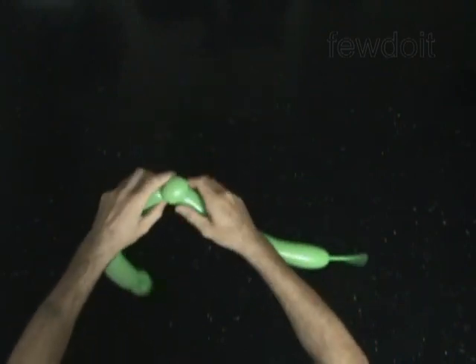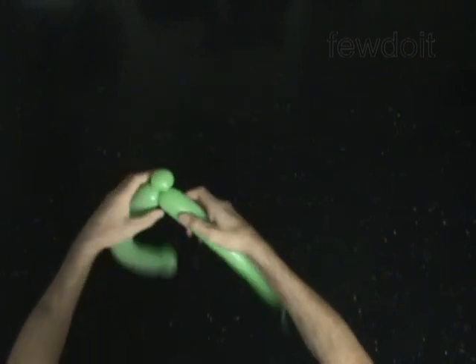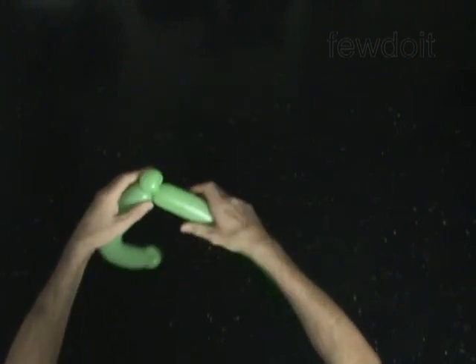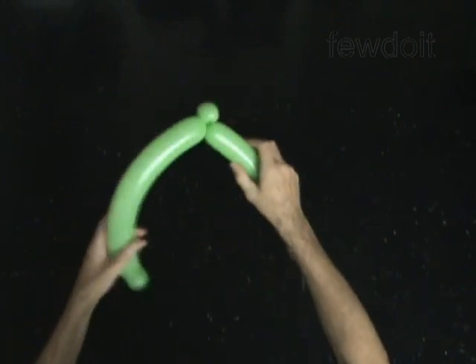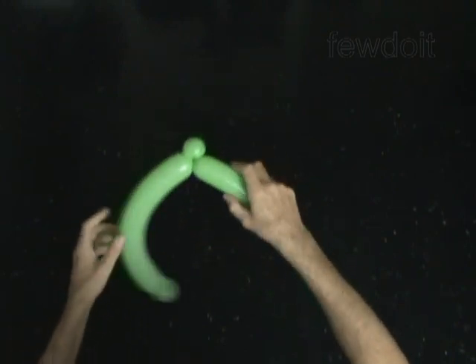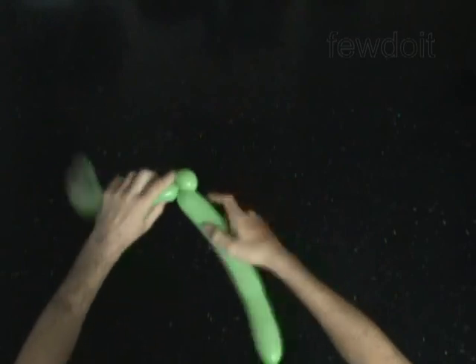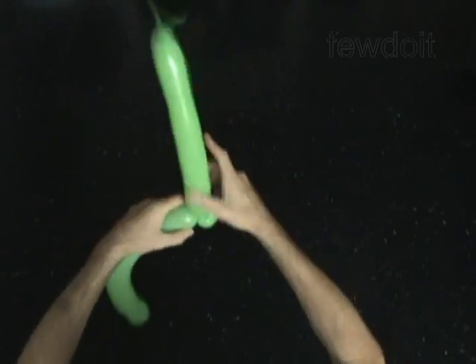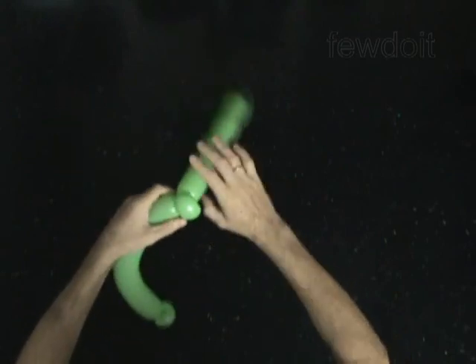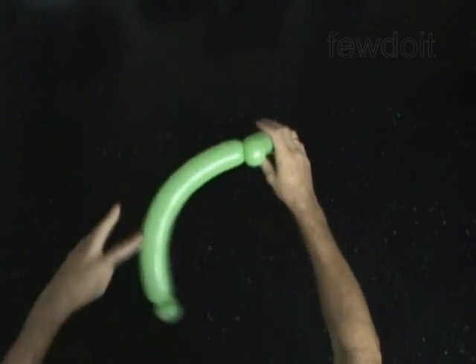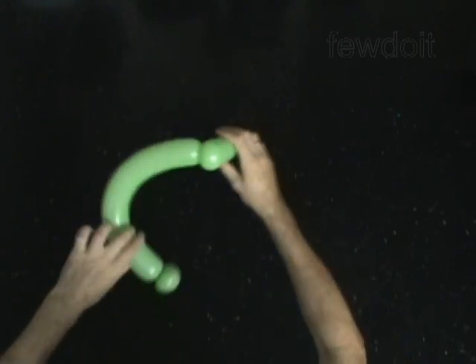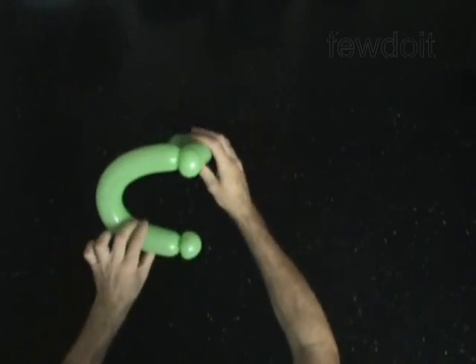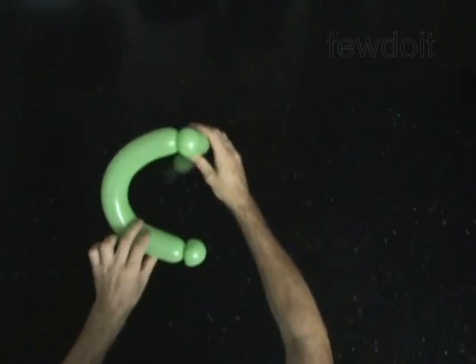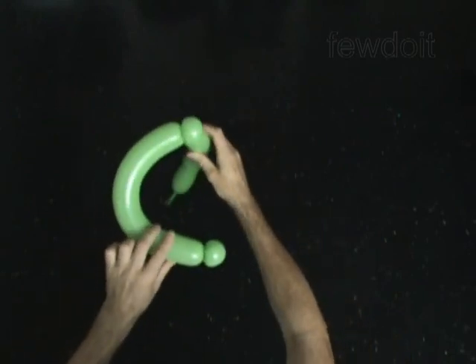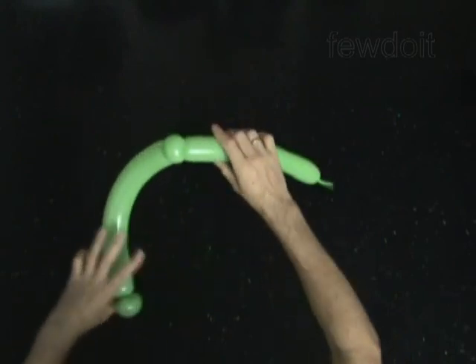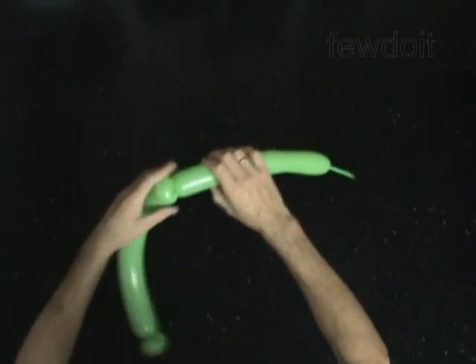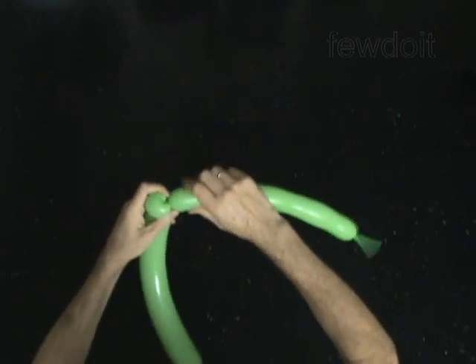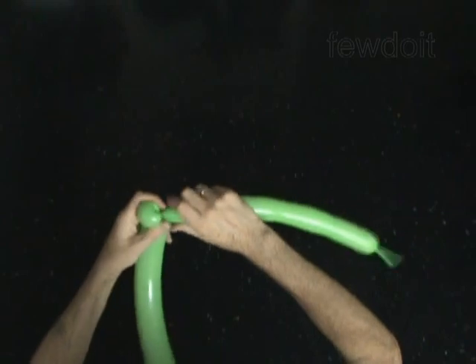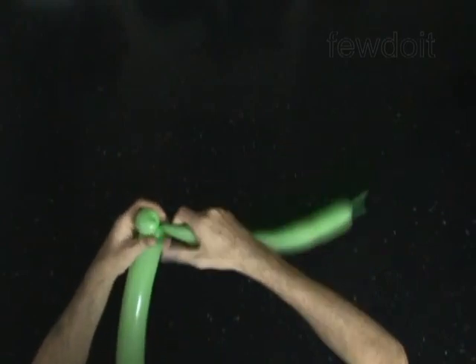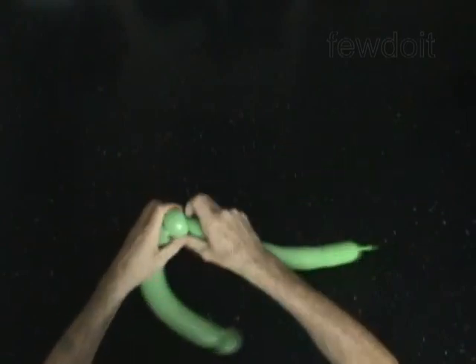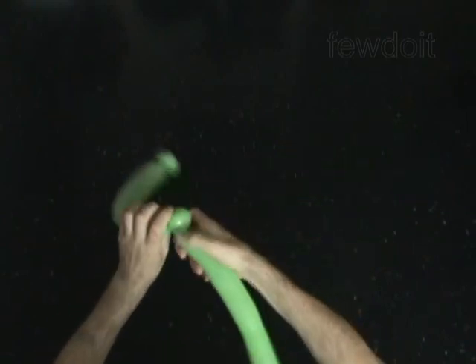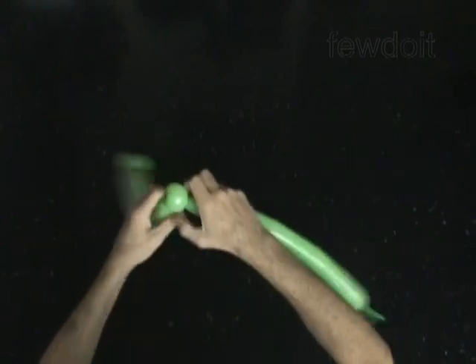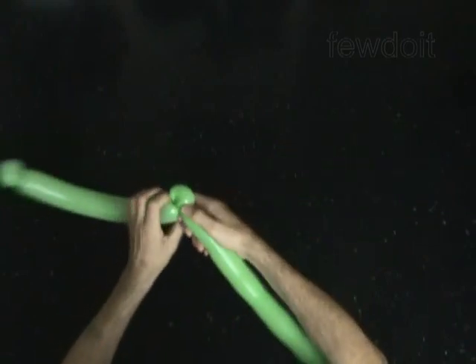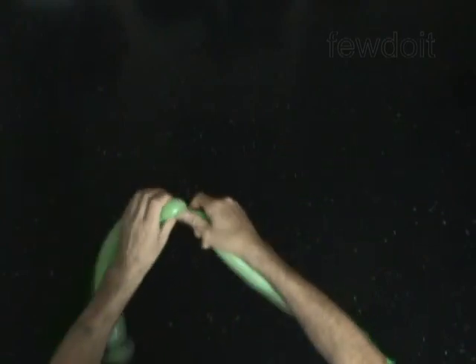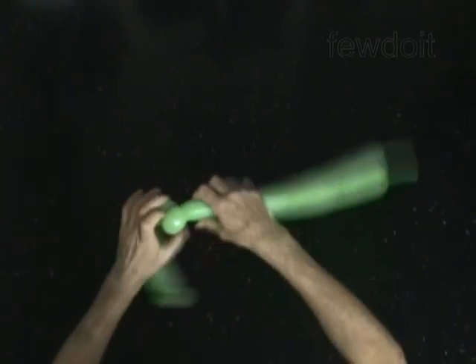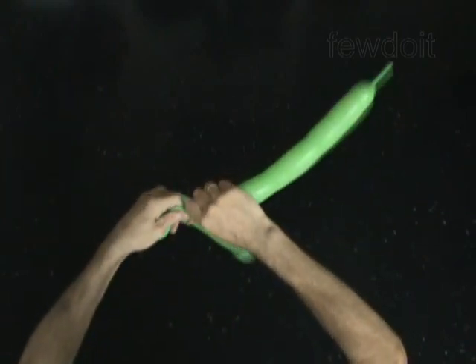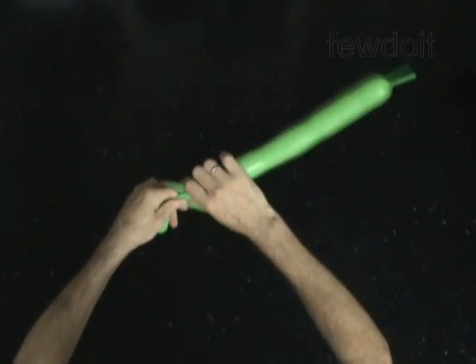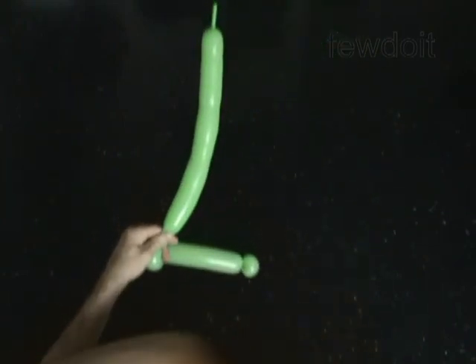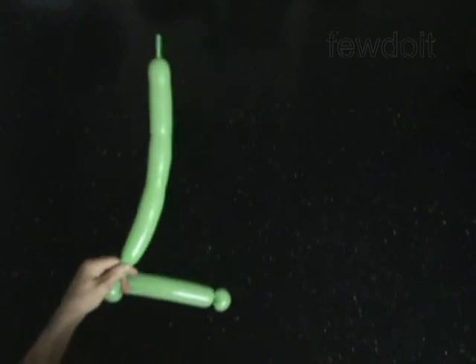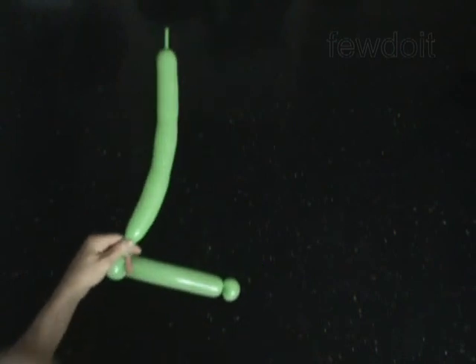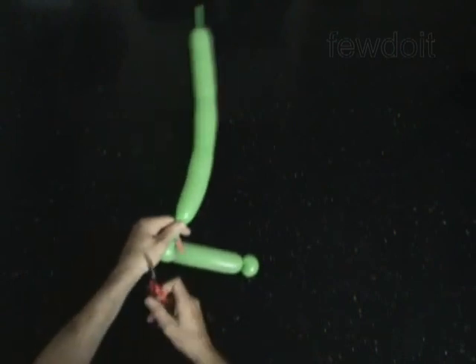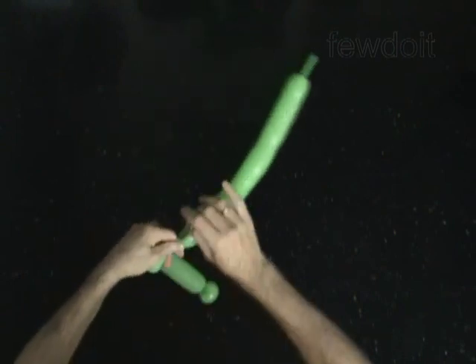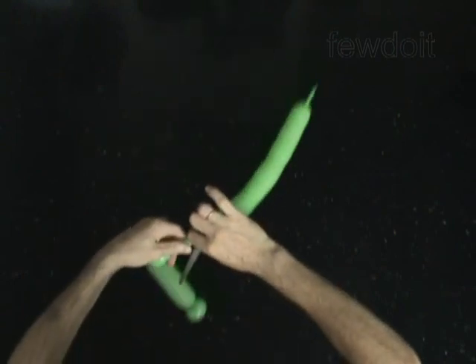The rest of the balloon is the fourth bubble. Cut off the fourth bubble and tie off the end.